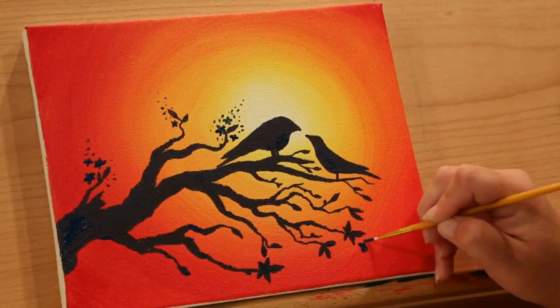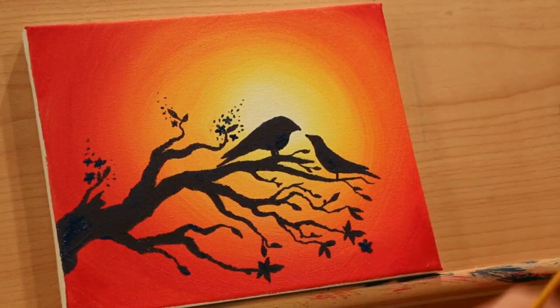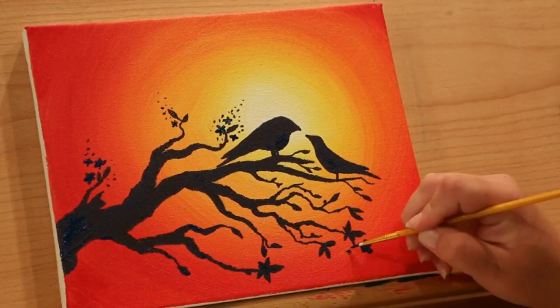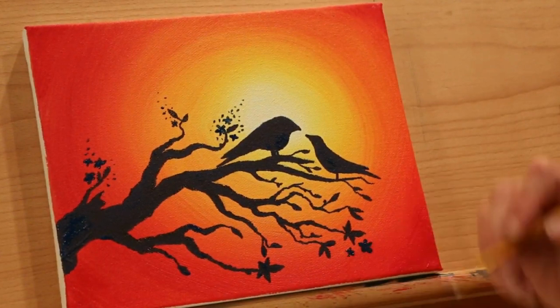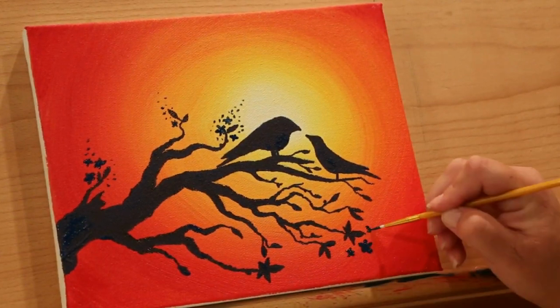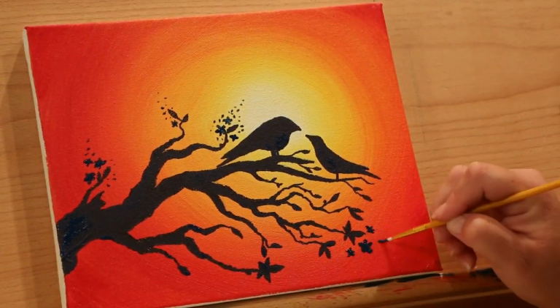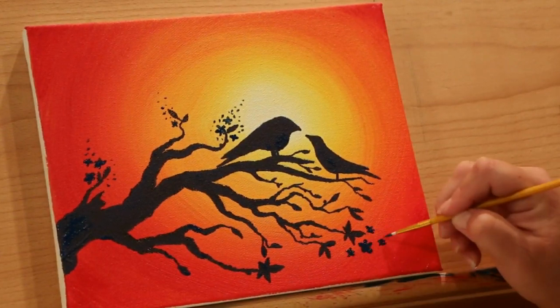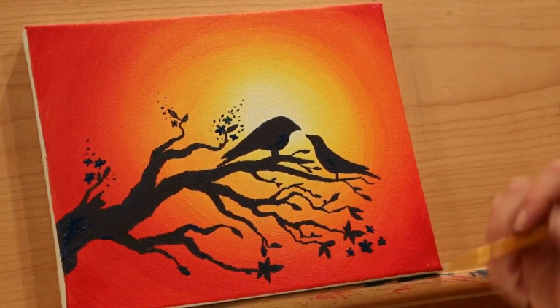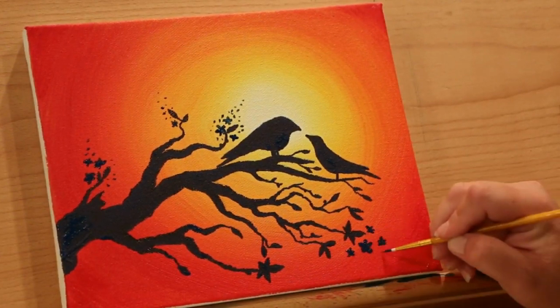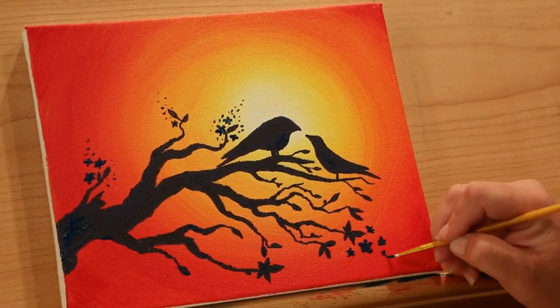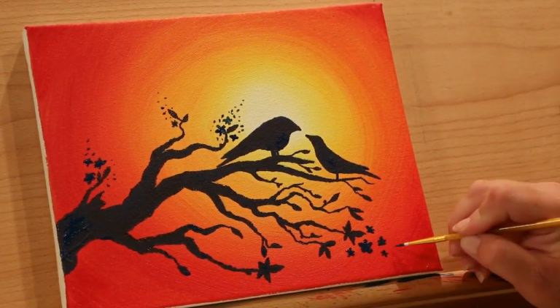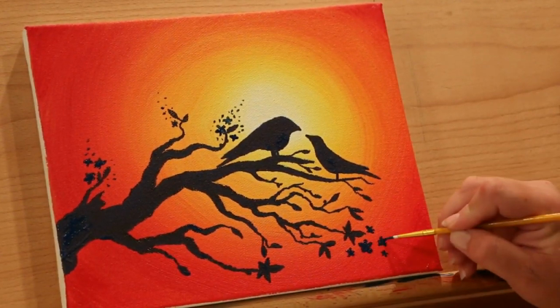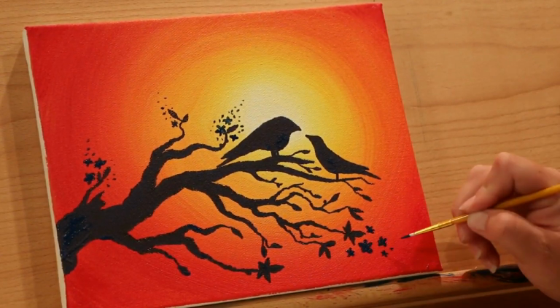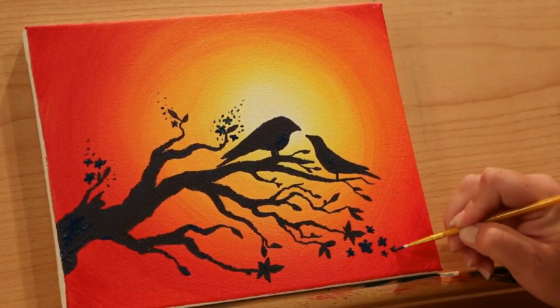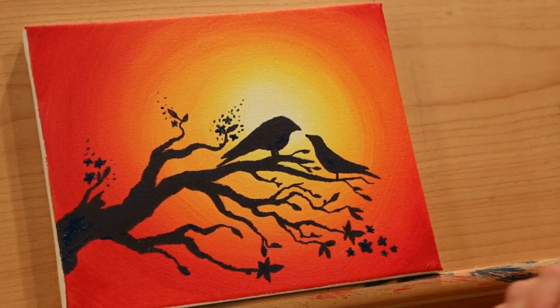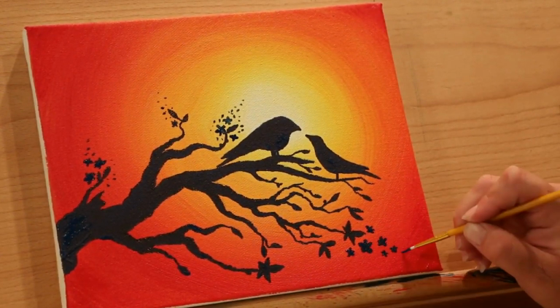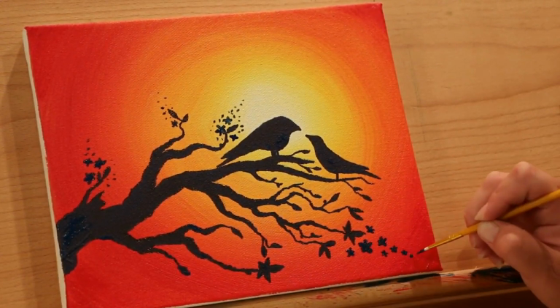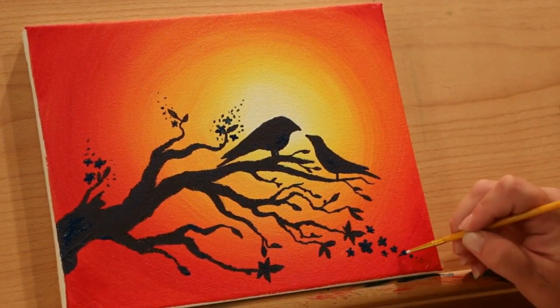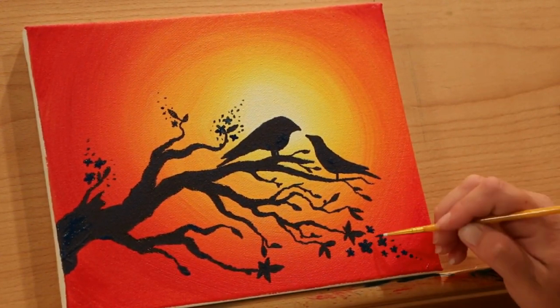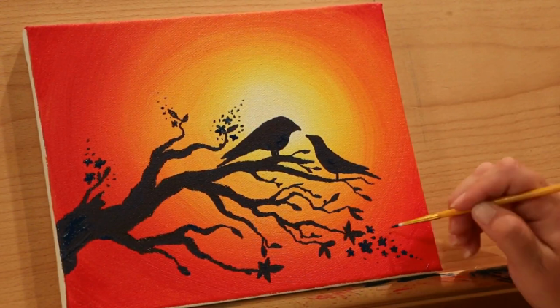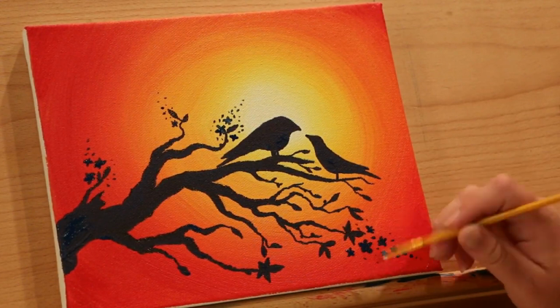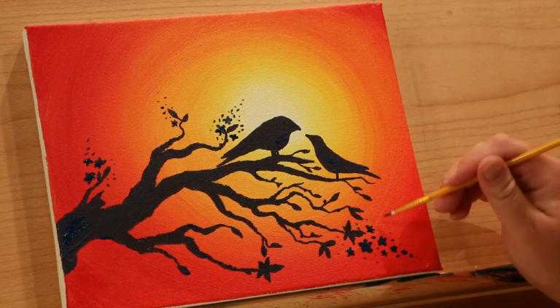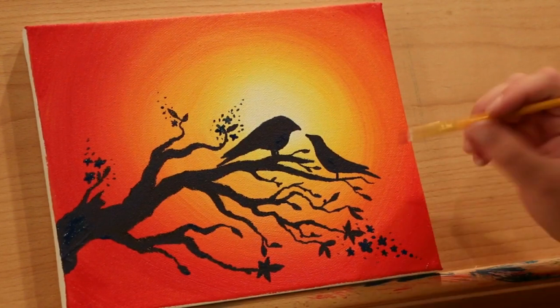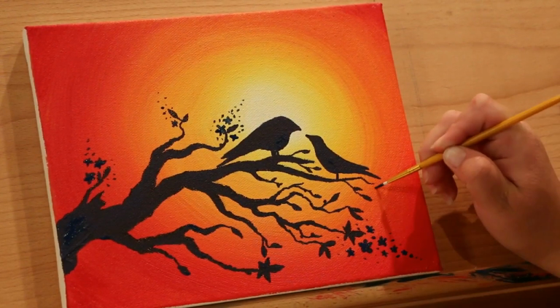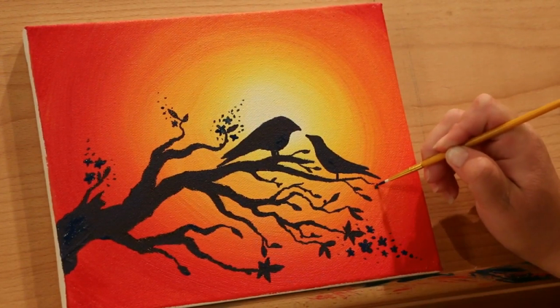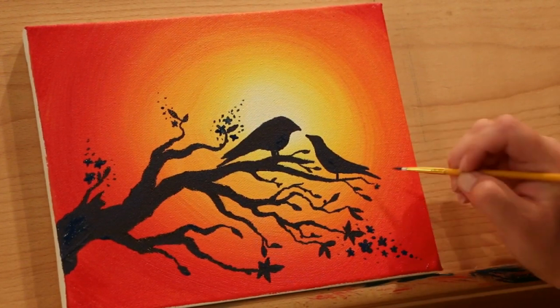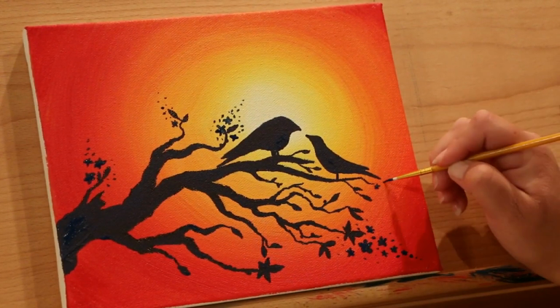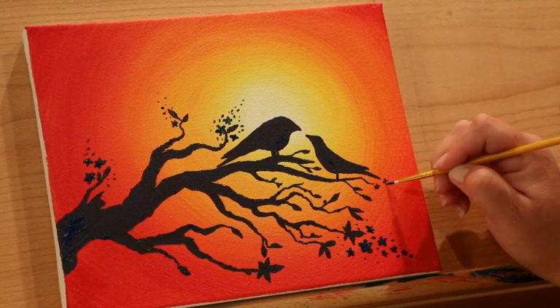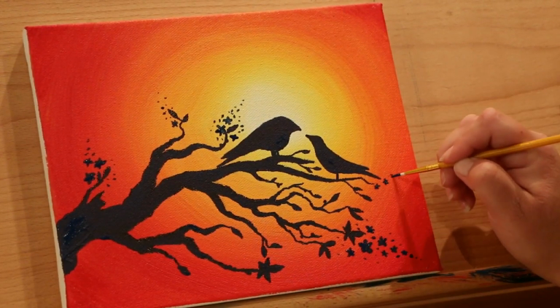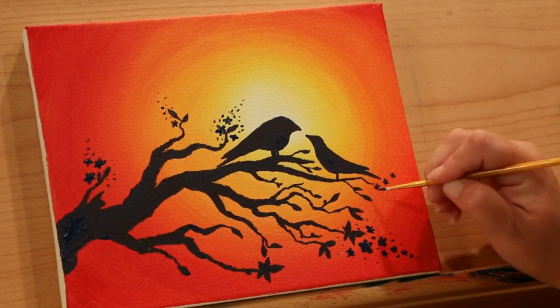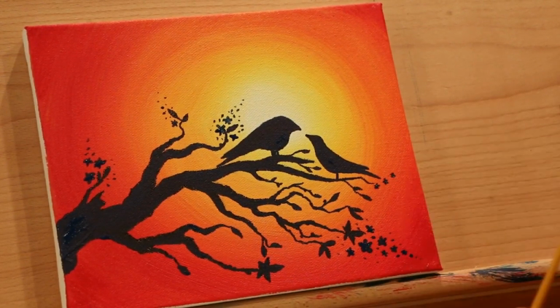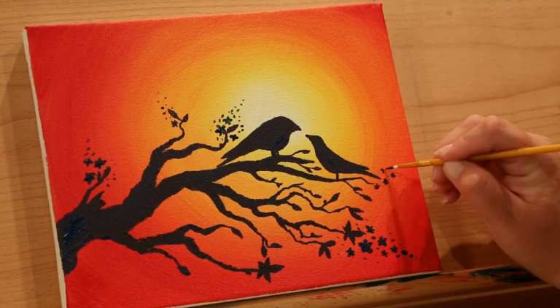I can't help myself — I had to add some blossoms. I'm just doing this with blue, not black.